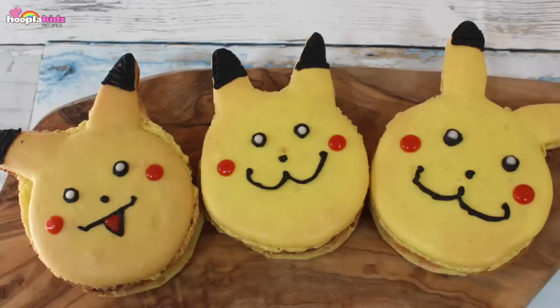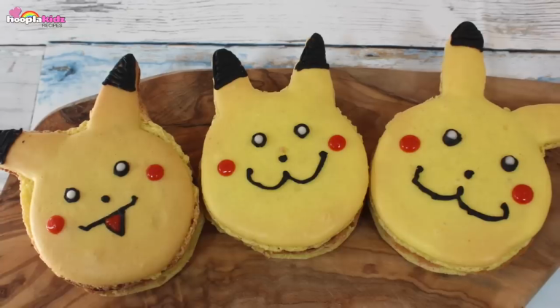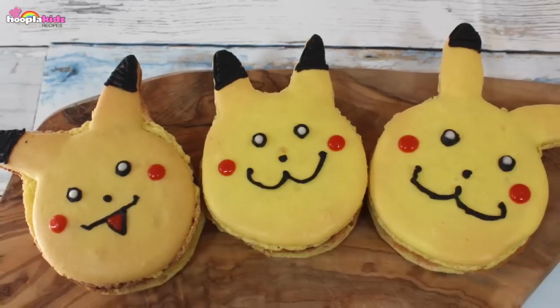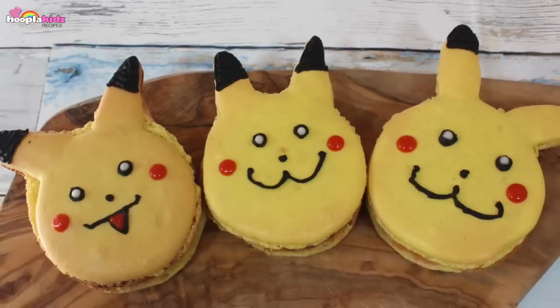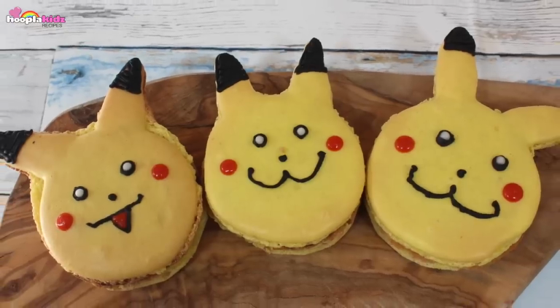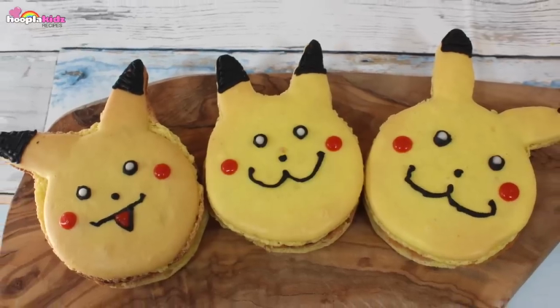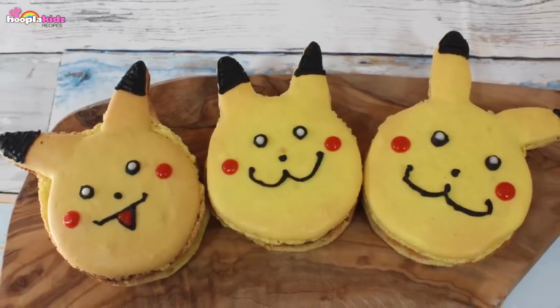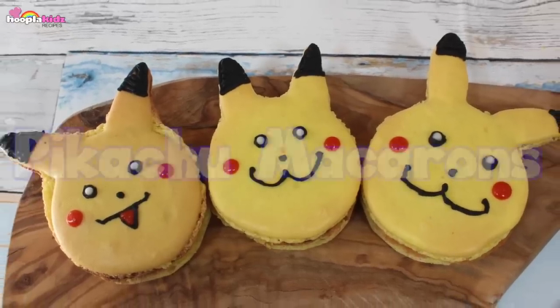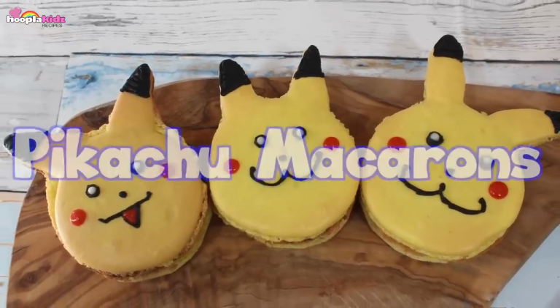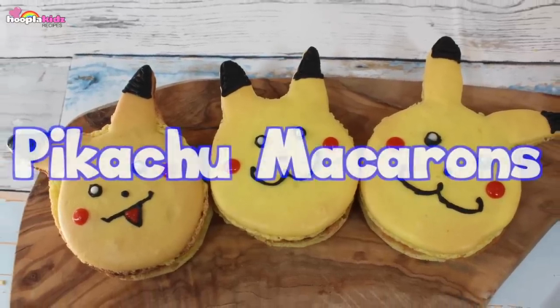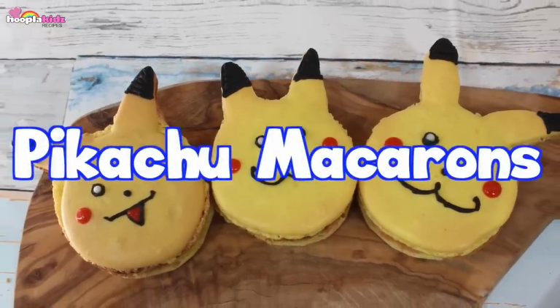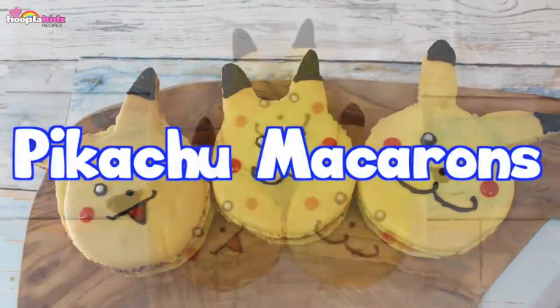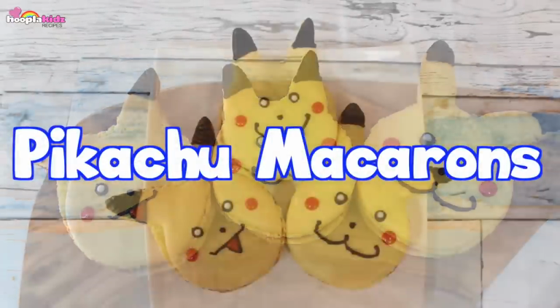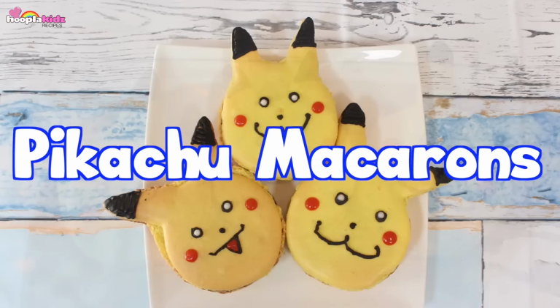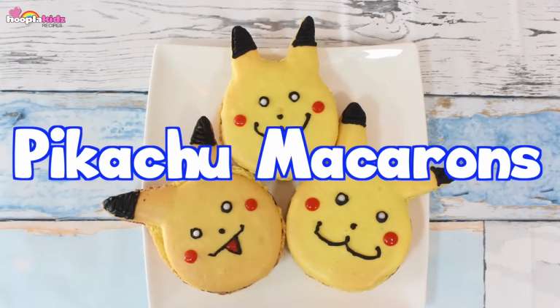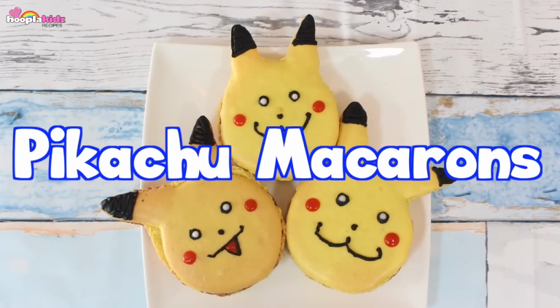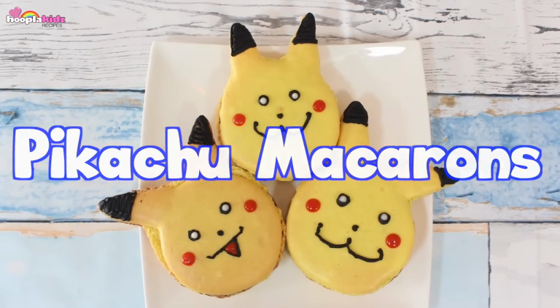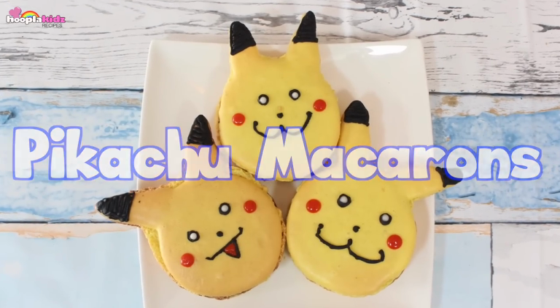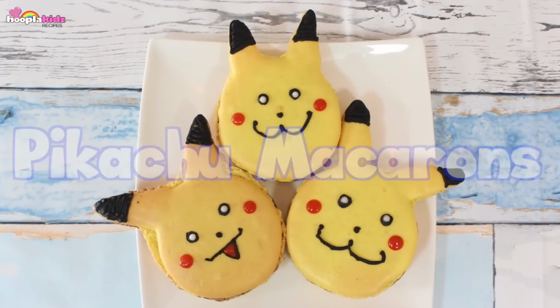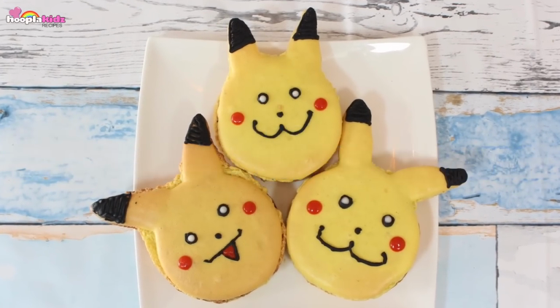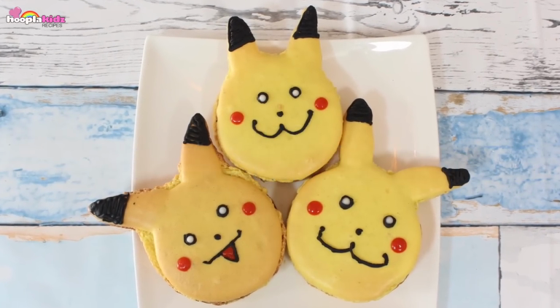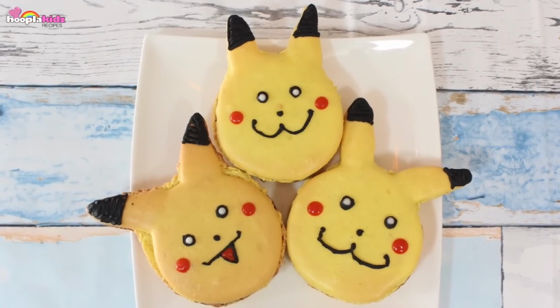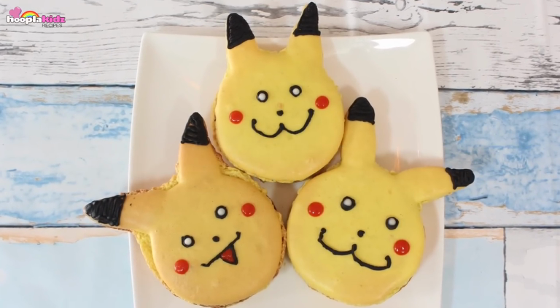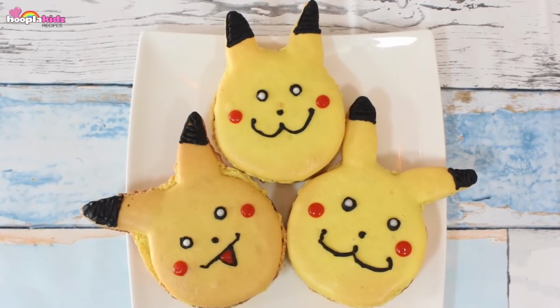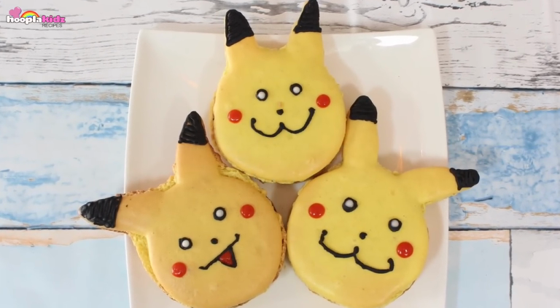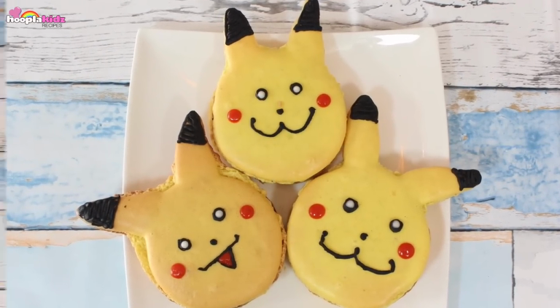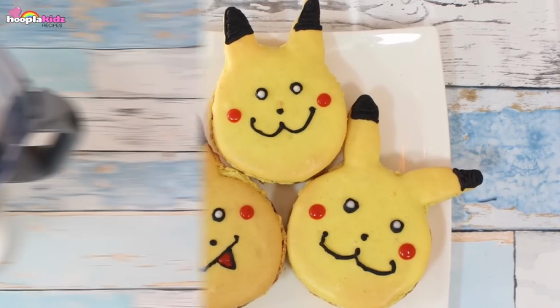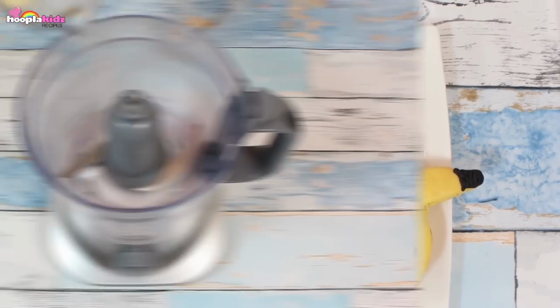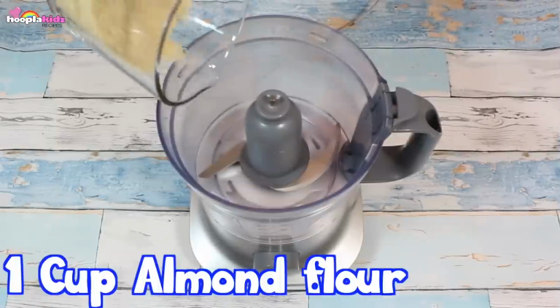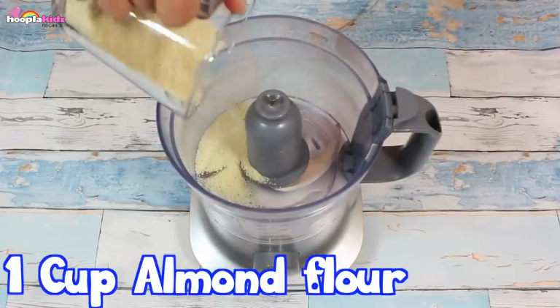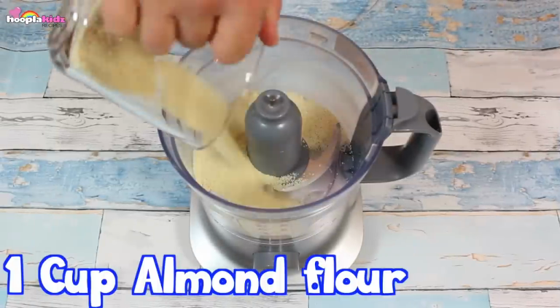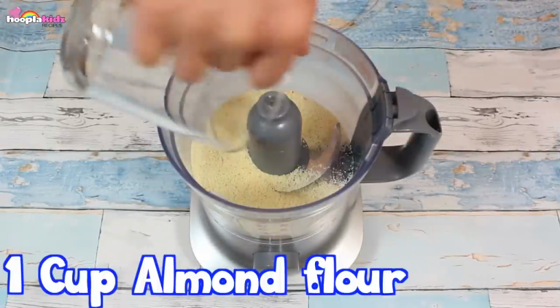Hello everyone and welcome to Hoopla Kids Recipes. Today I'm going to show you how to make Pikachu macaroons. Don't these look incredible? Let's head to the food processor.